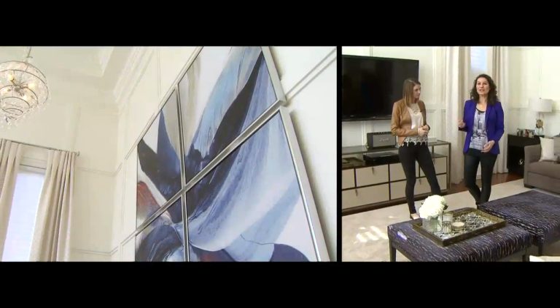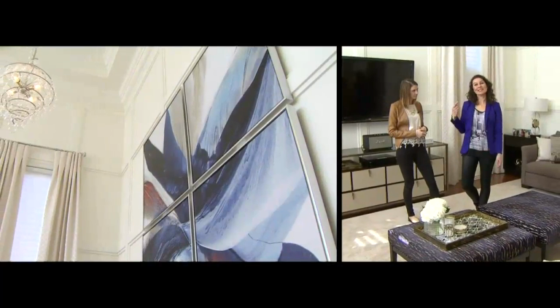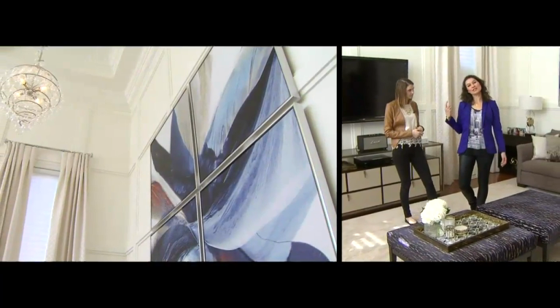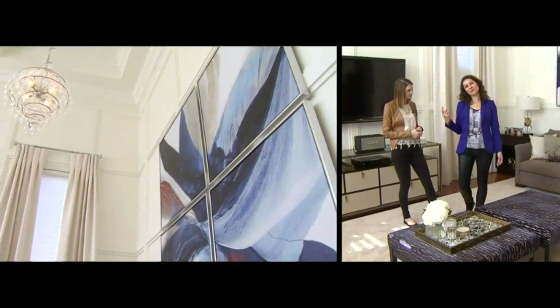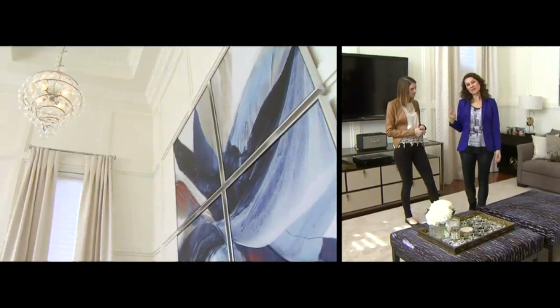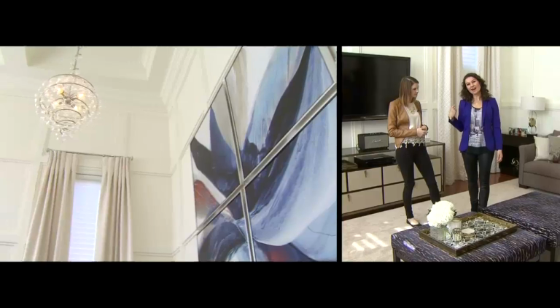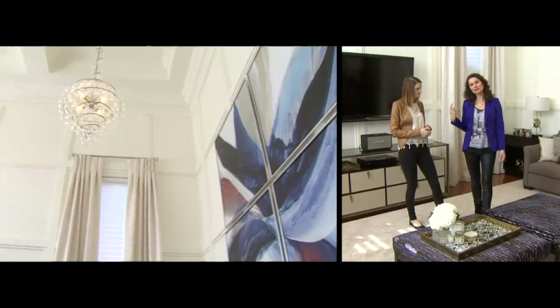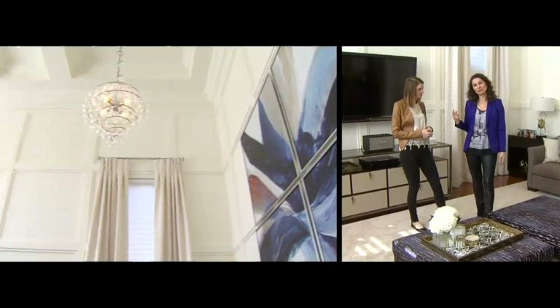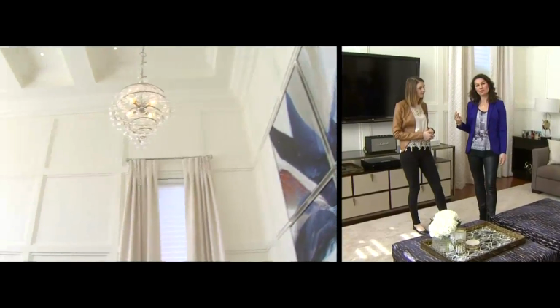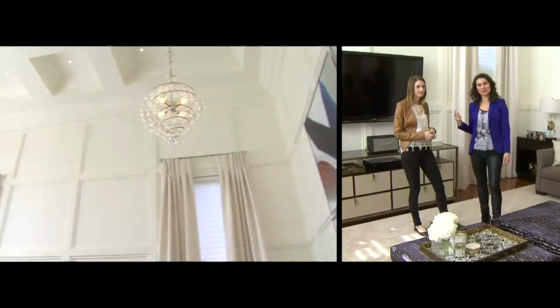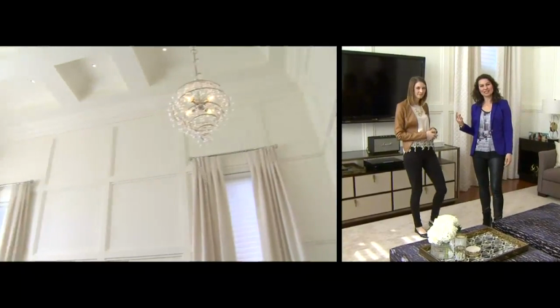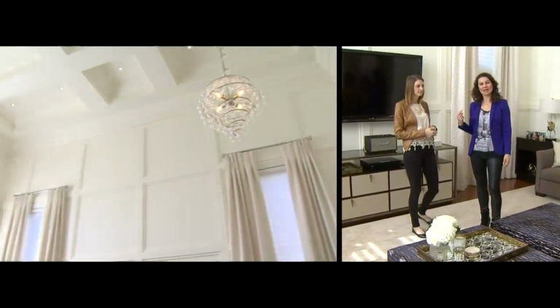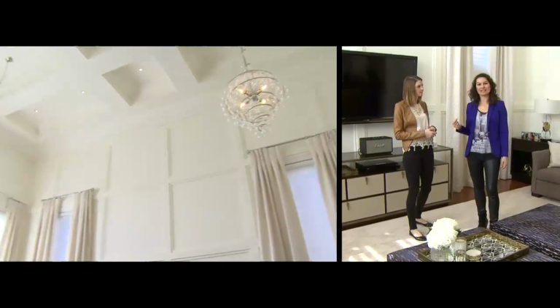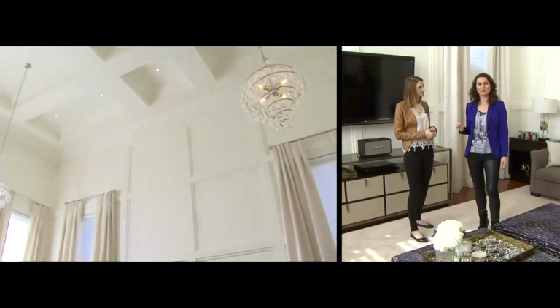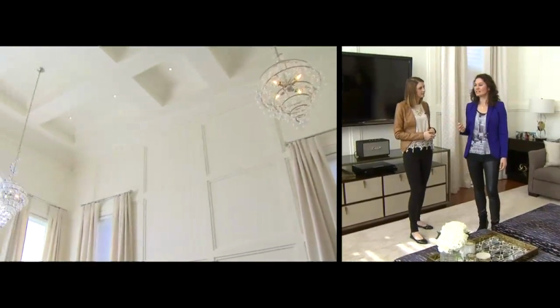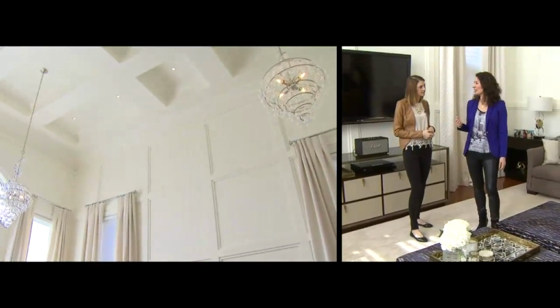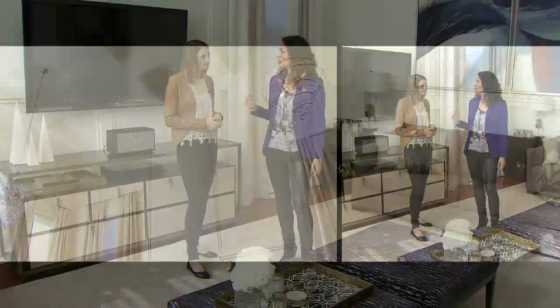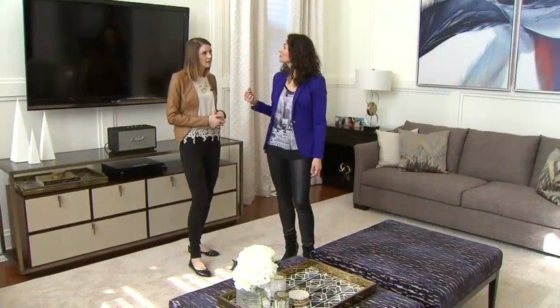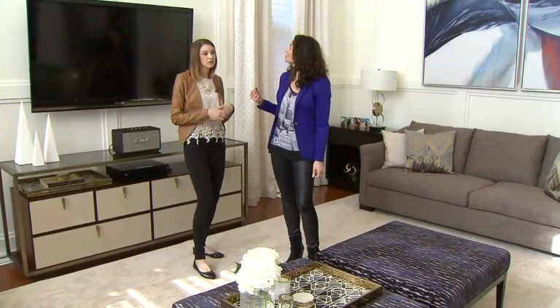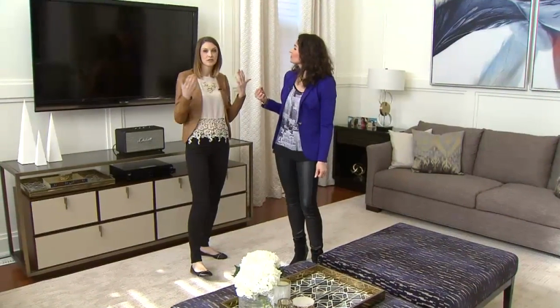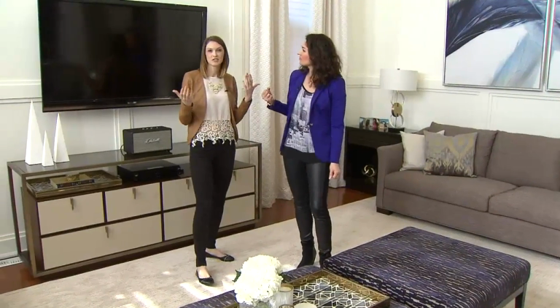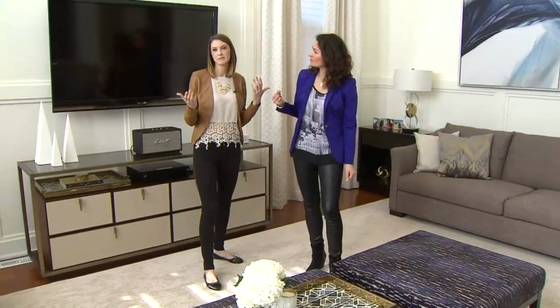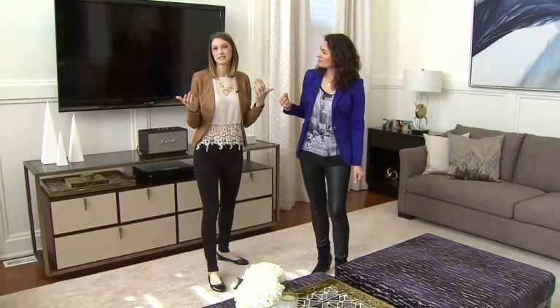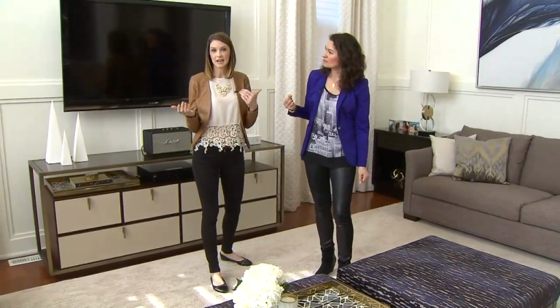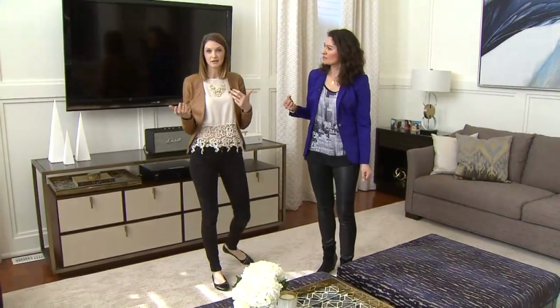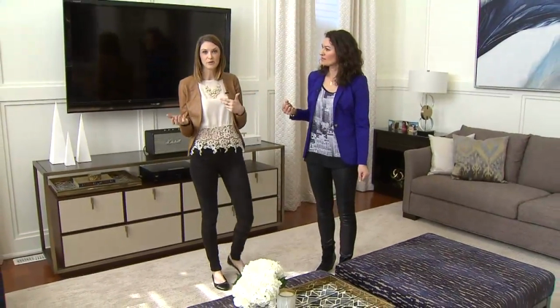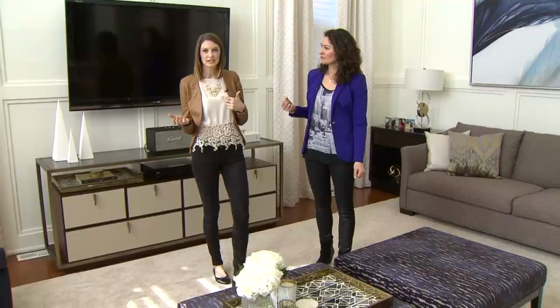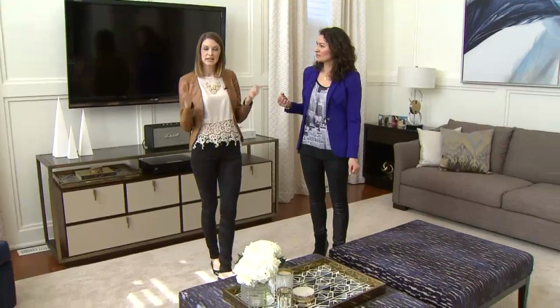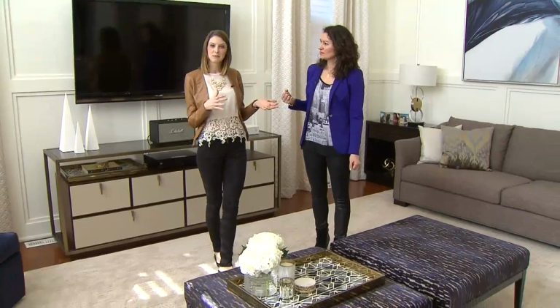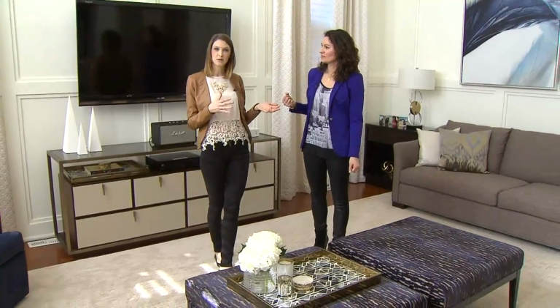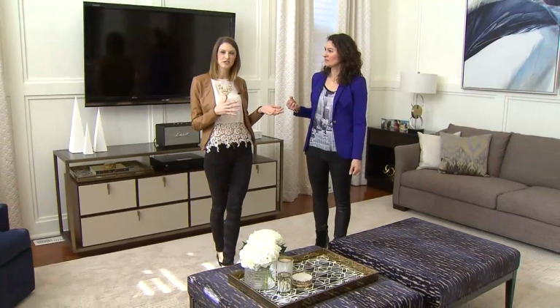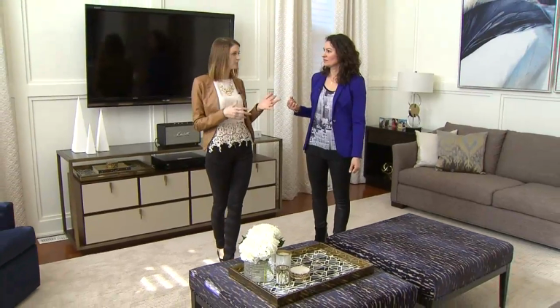One of the things we did was we wrapped the entire room in wall mouldings and painted it out in the same colour. When you do this, just think about the scale of the mouldings and keep them in proportion to the room.